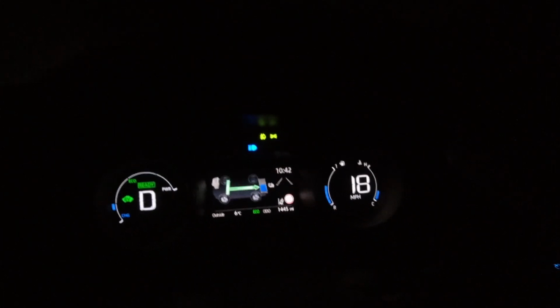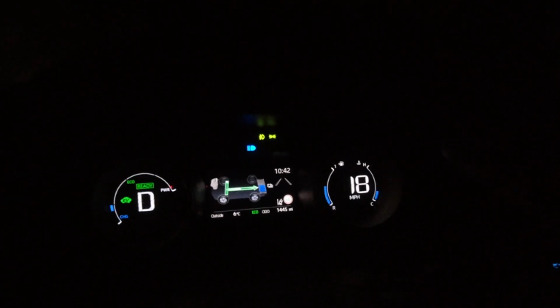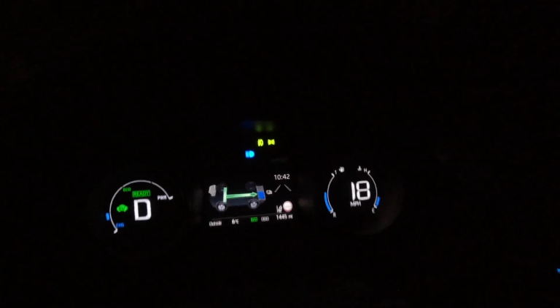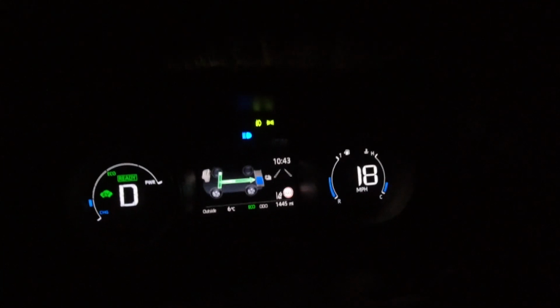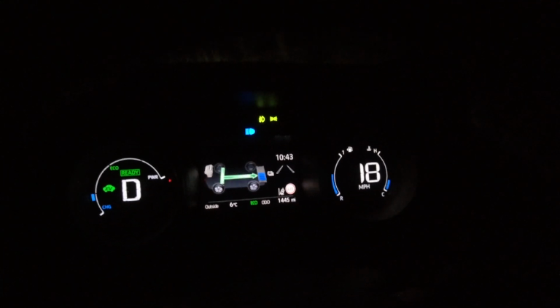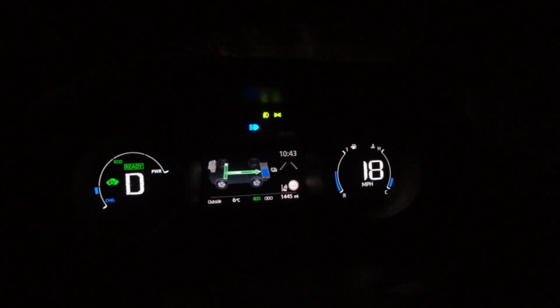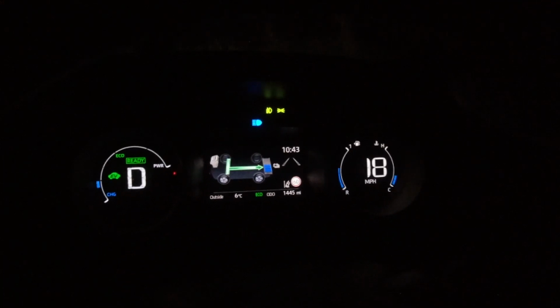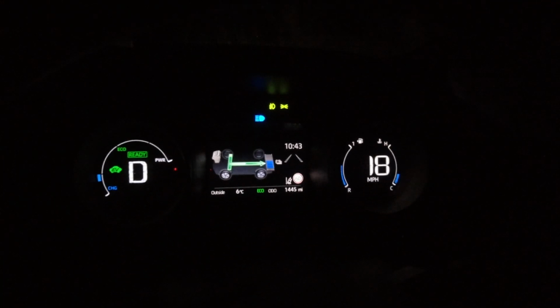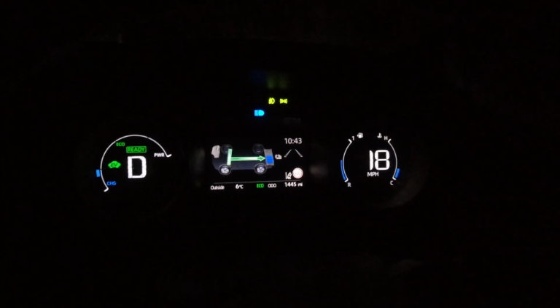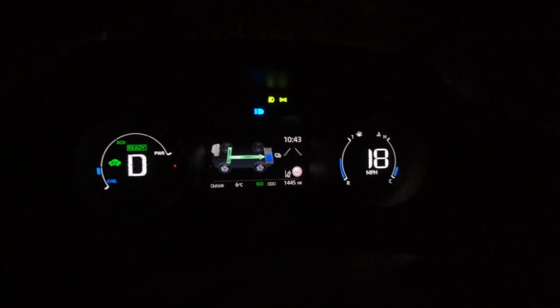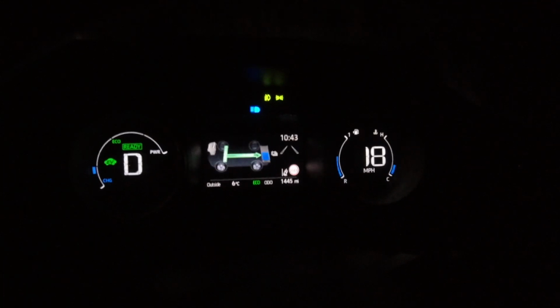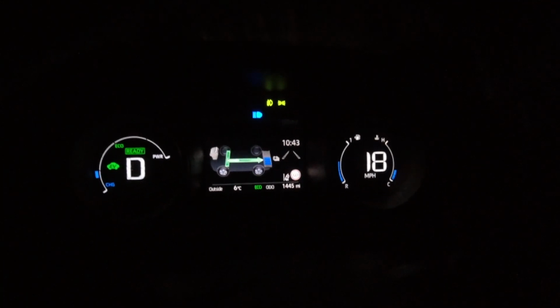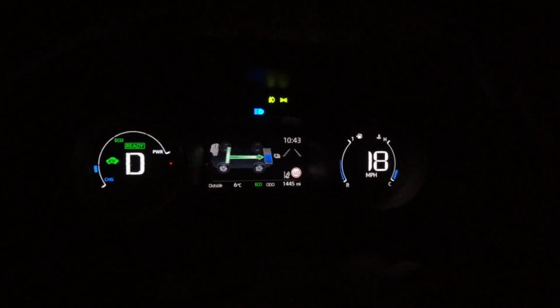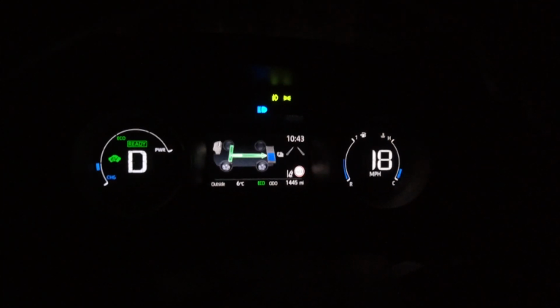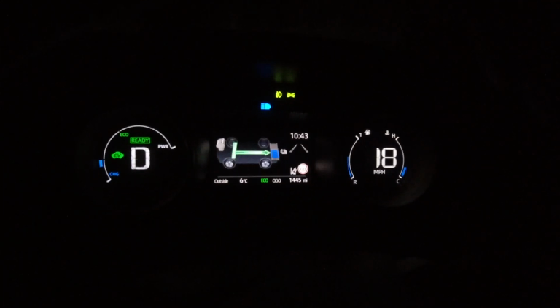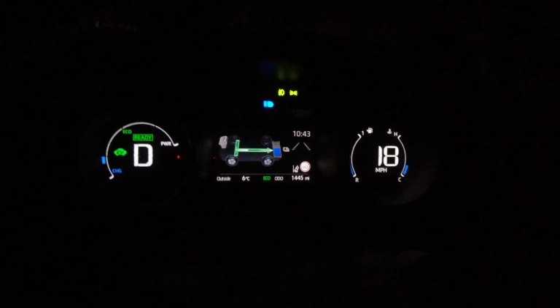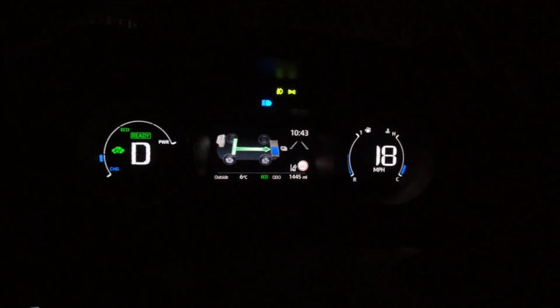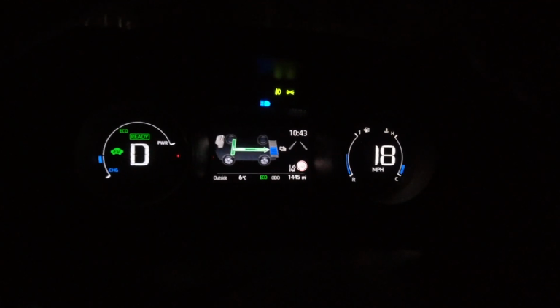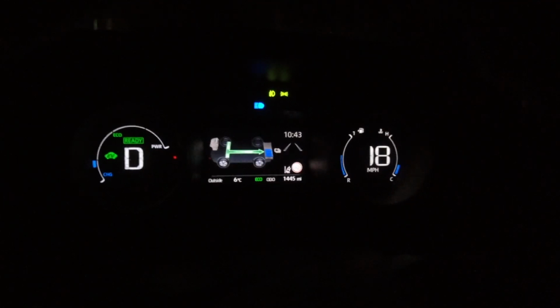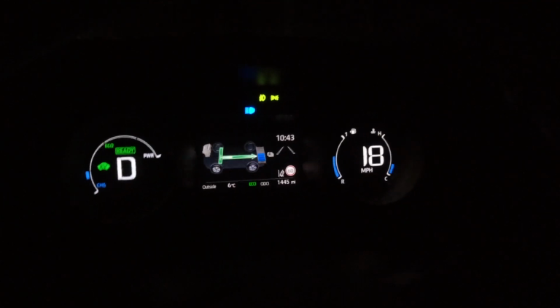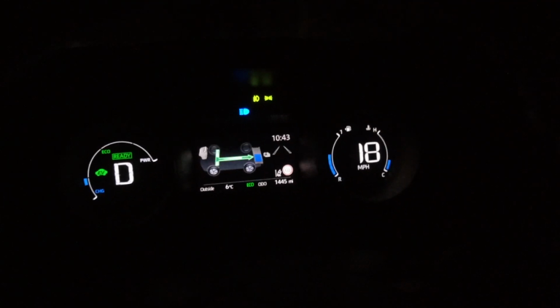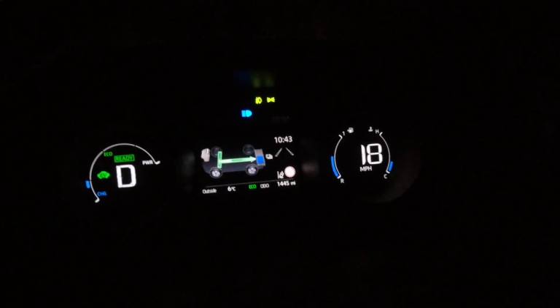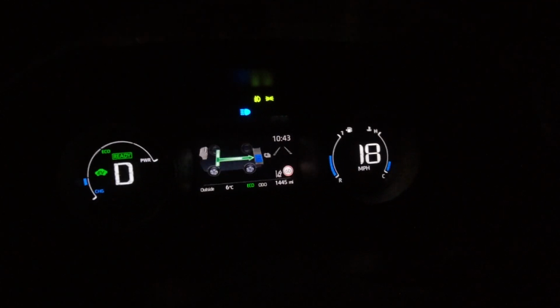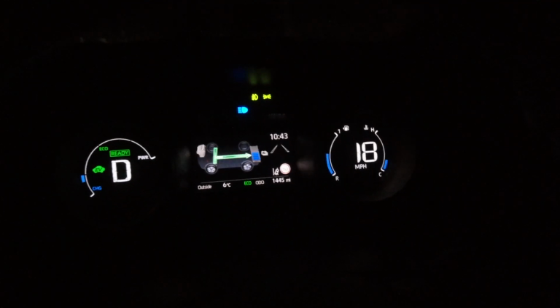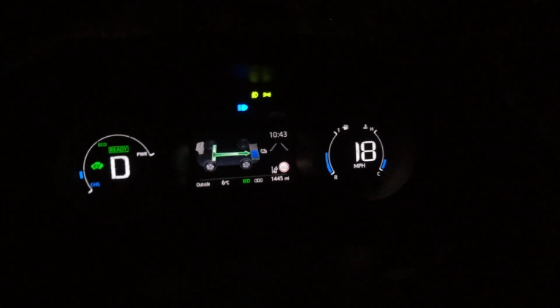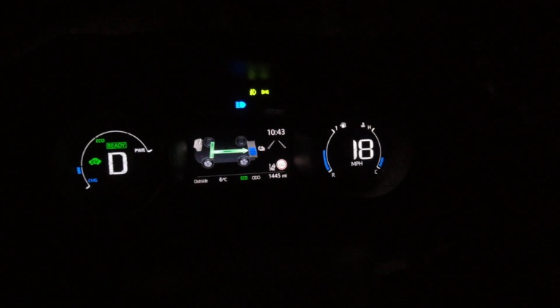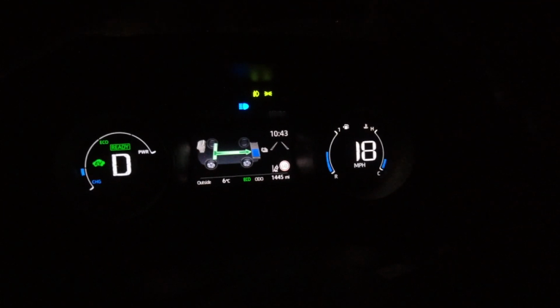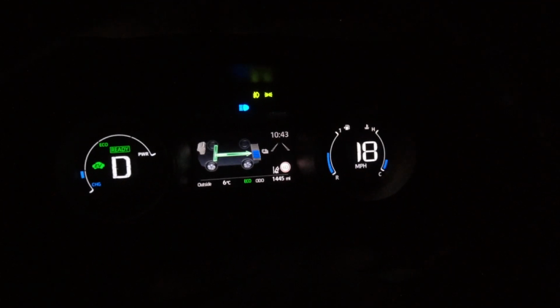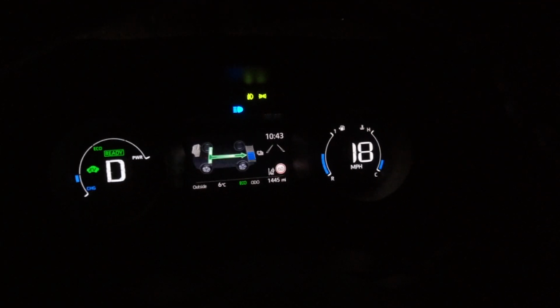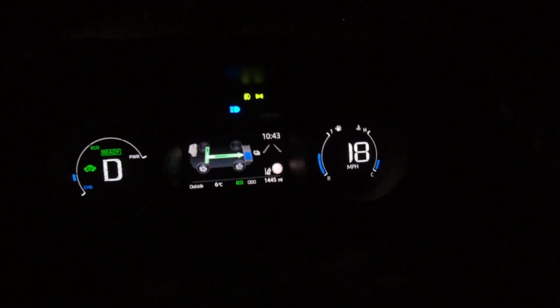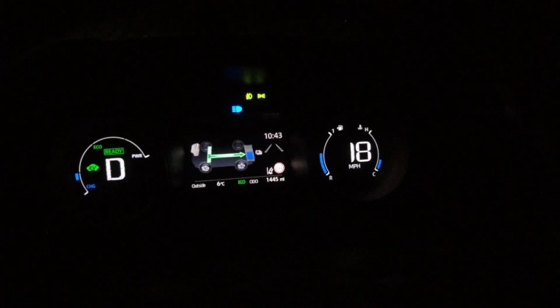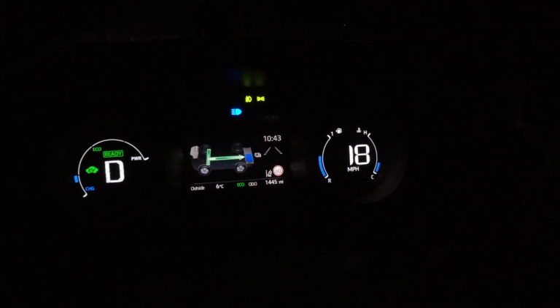As you can see, at the moment I'm generating electricity, and I'm just rolling down this hill with no throttle input at all — and the car's holding its speed.